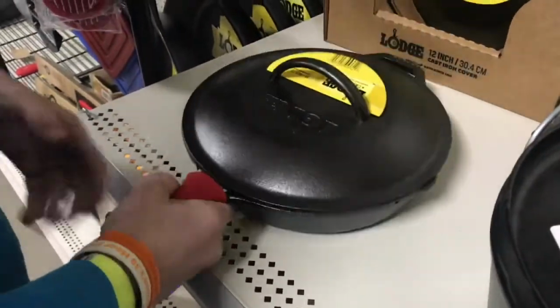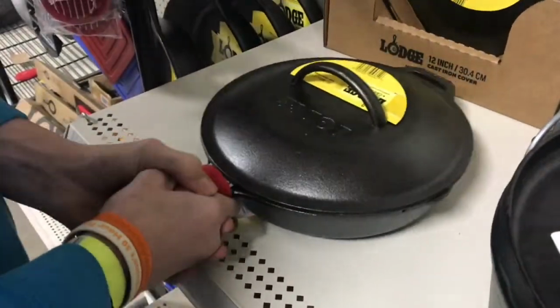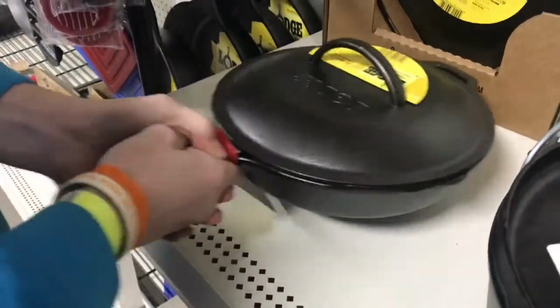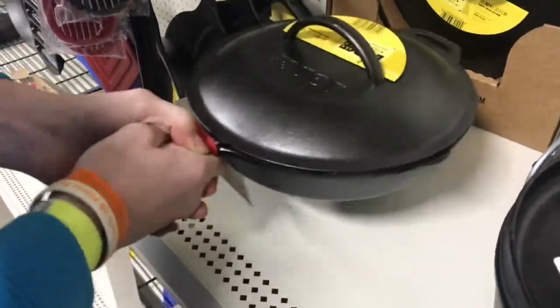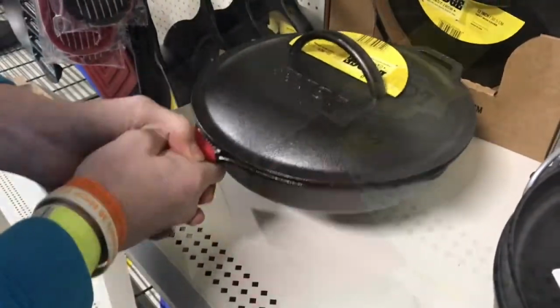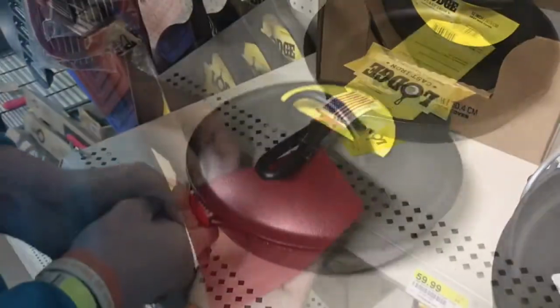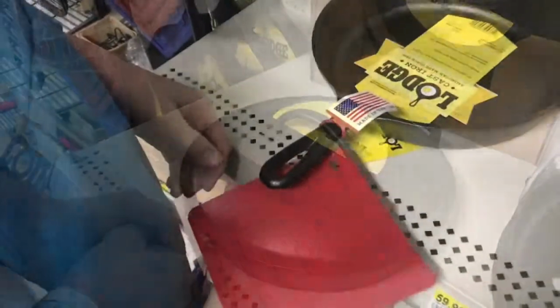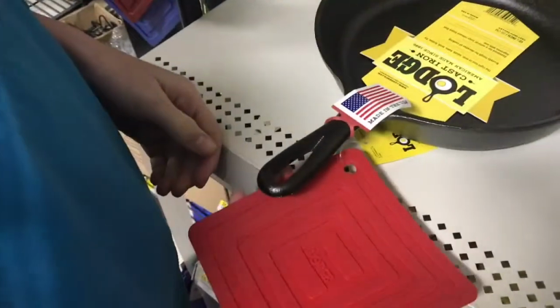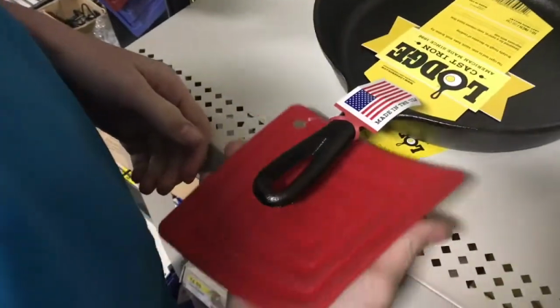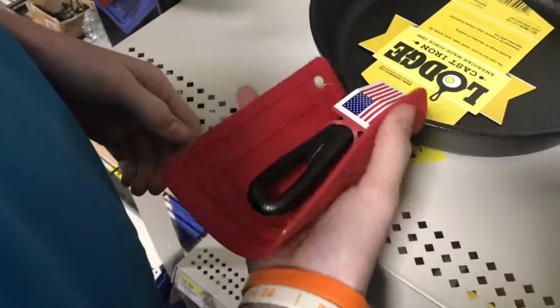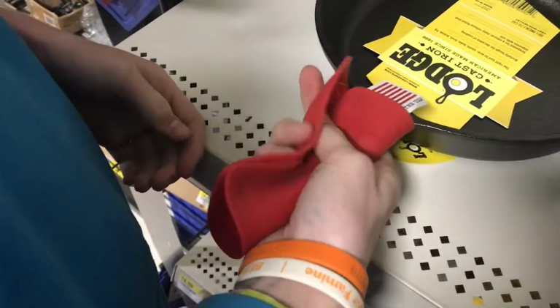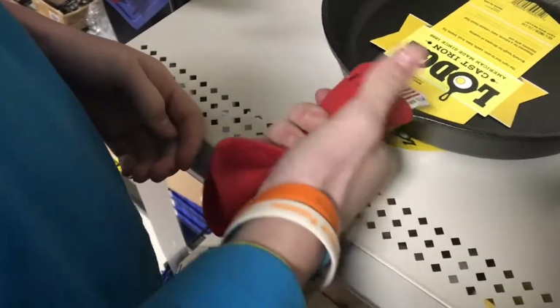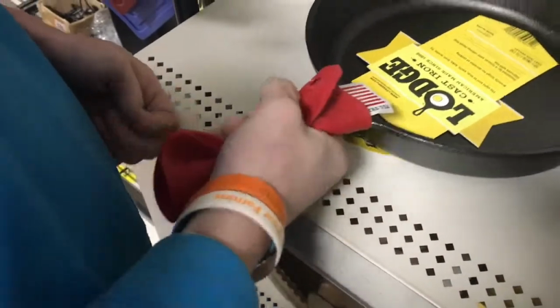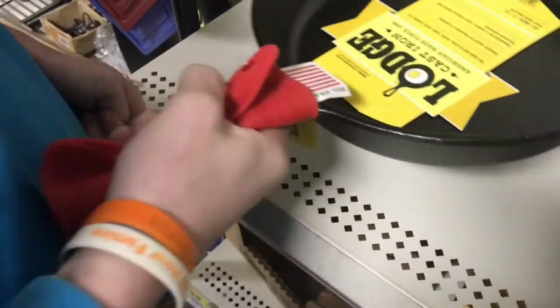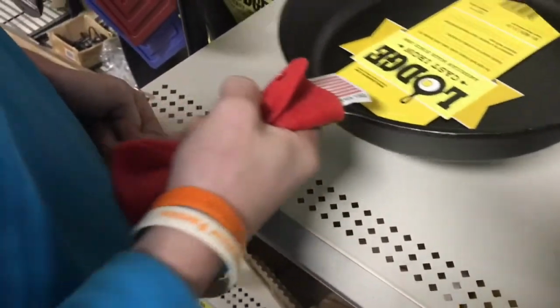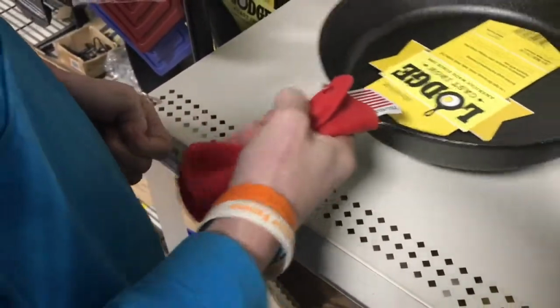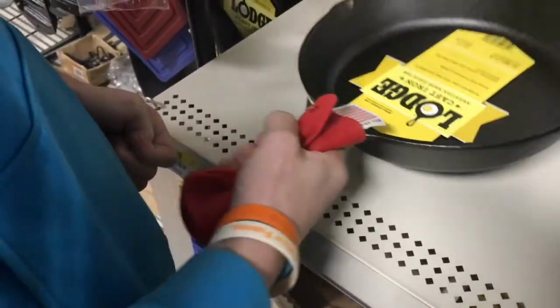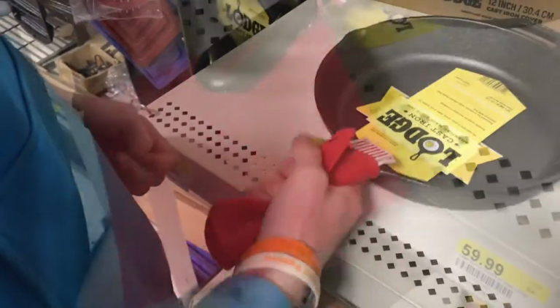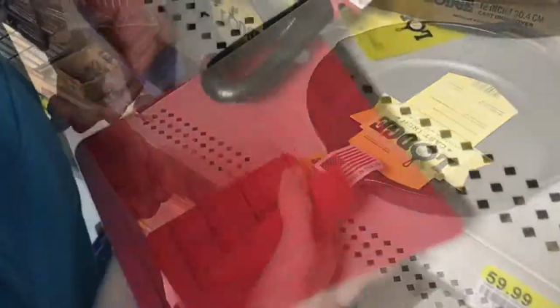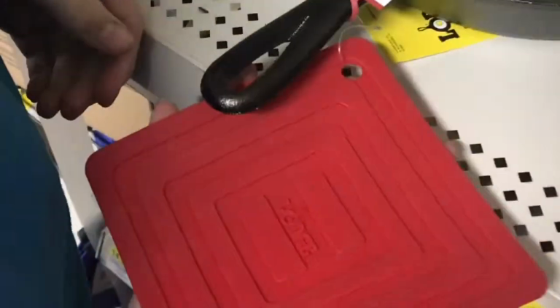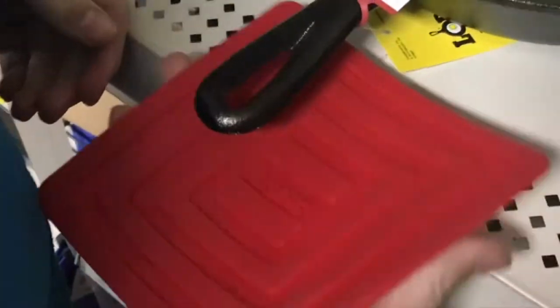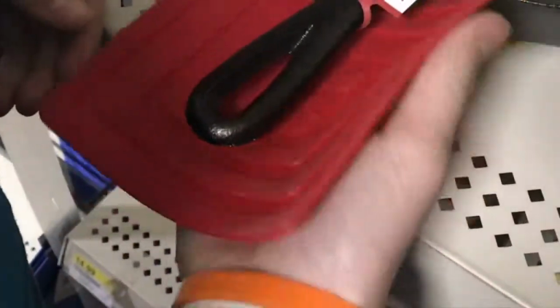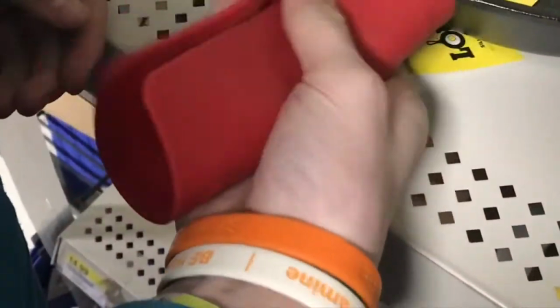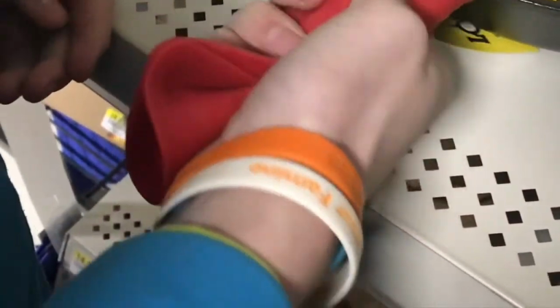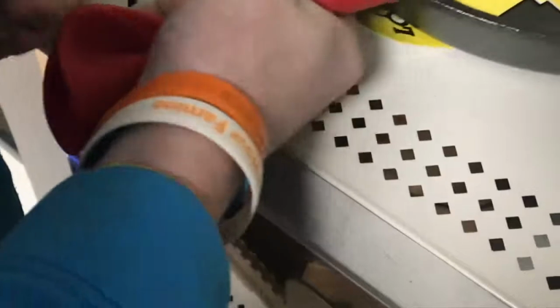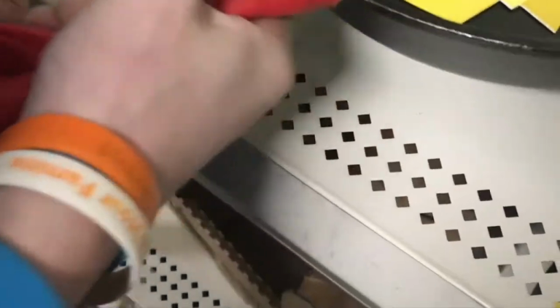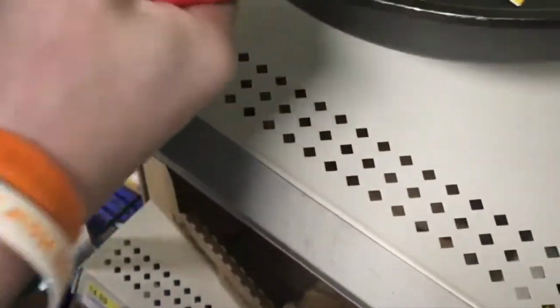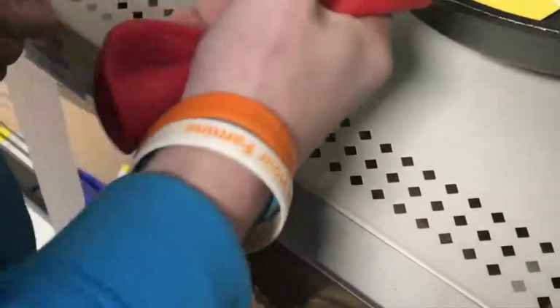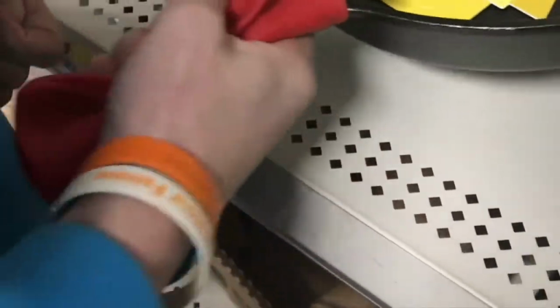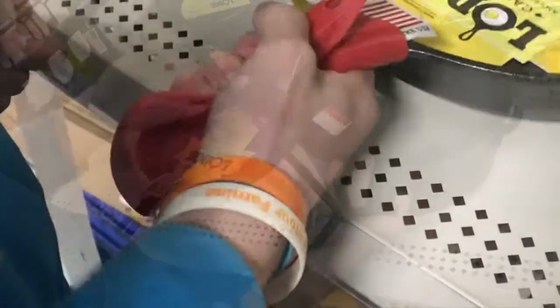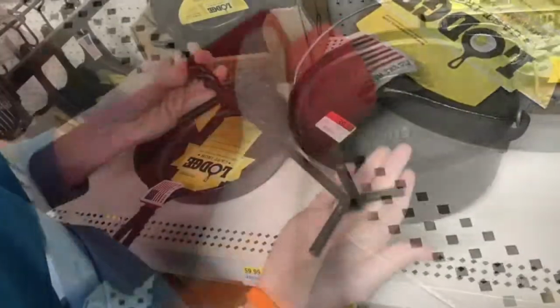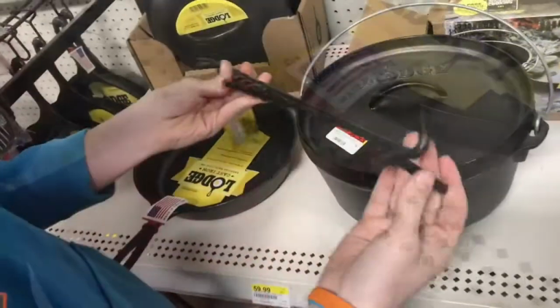Having the lid fit would be nice. This little silicone pad is pretty nice to be able to grab the handle. If I had this, I'd probably set the pans on it — you don't dare set these down on the counter.